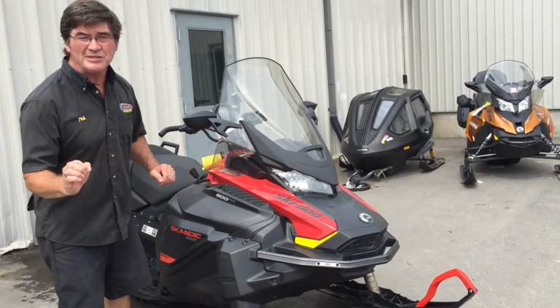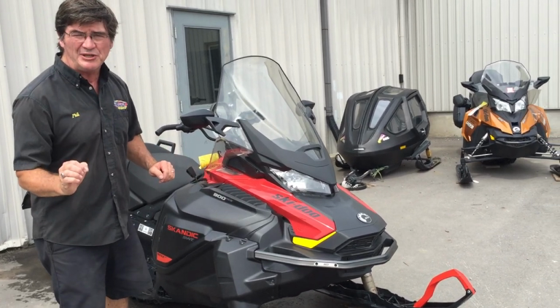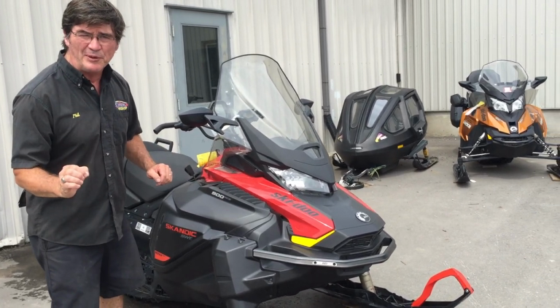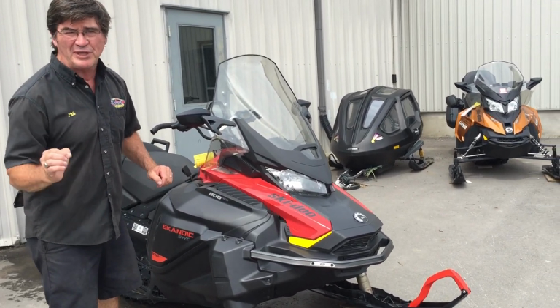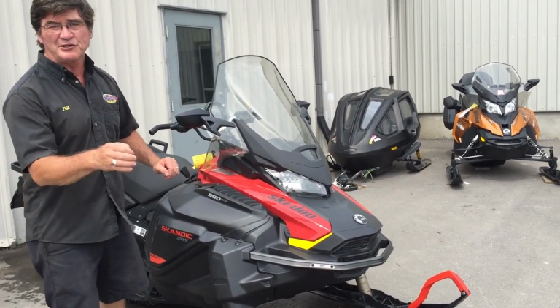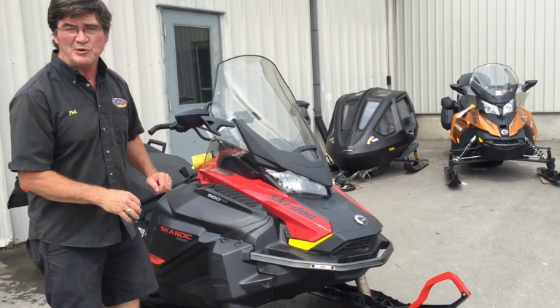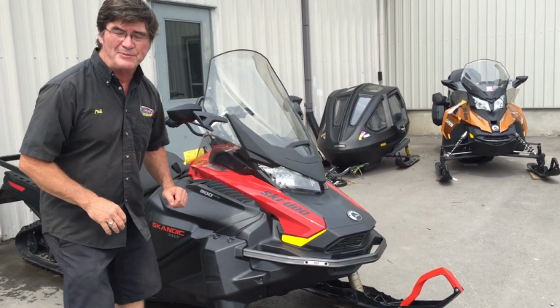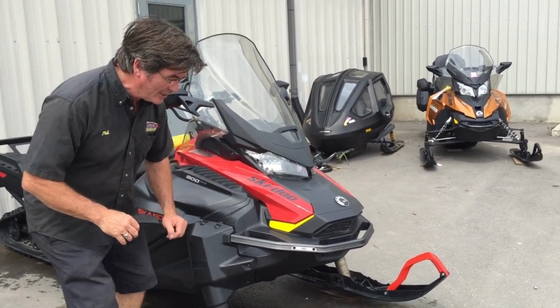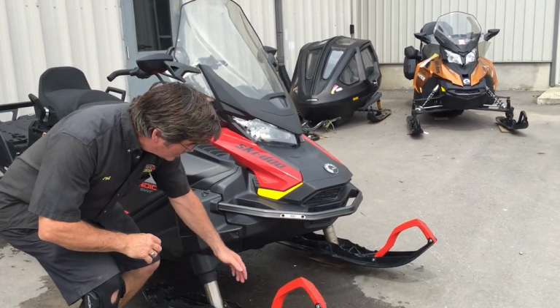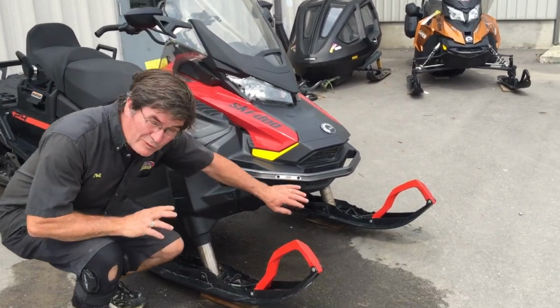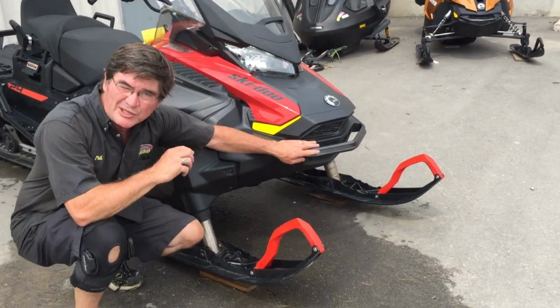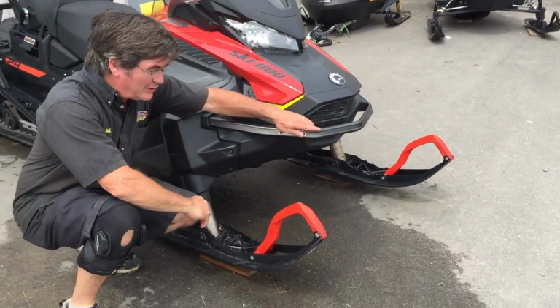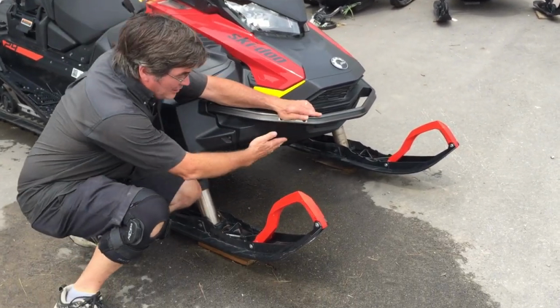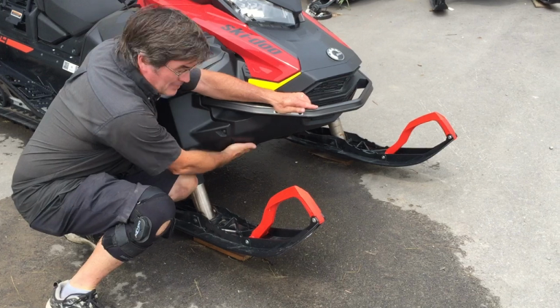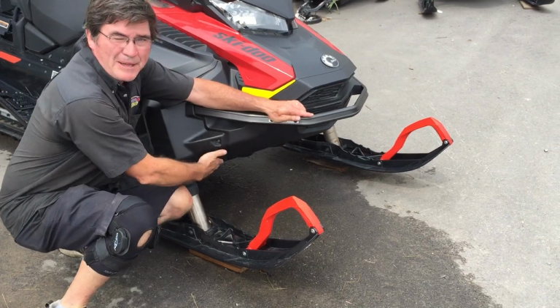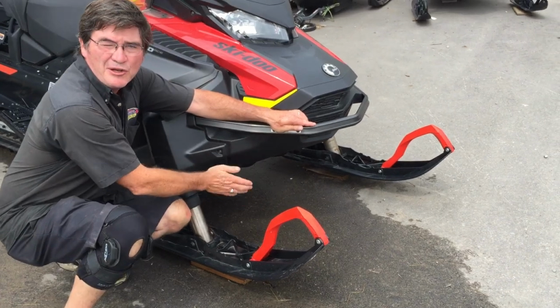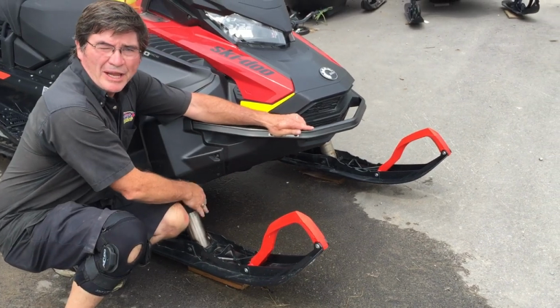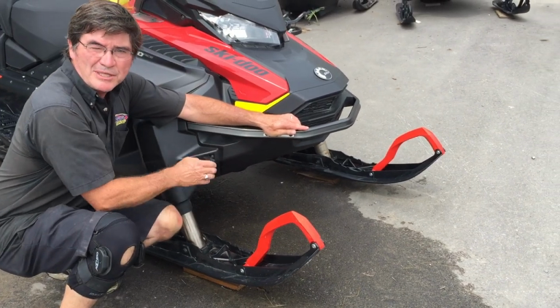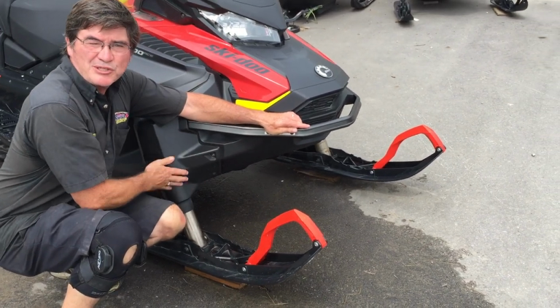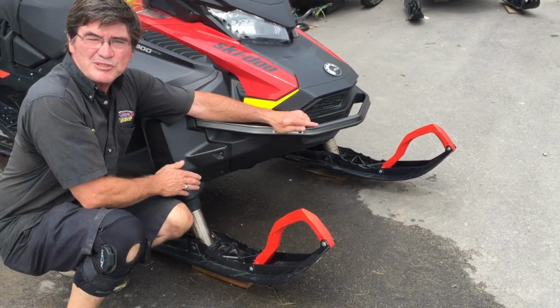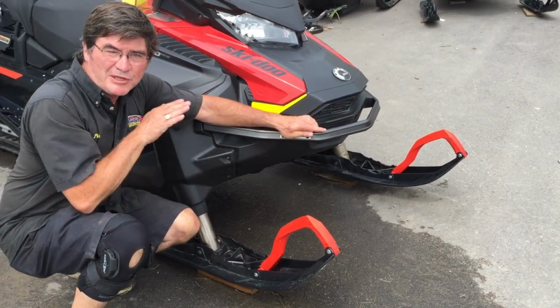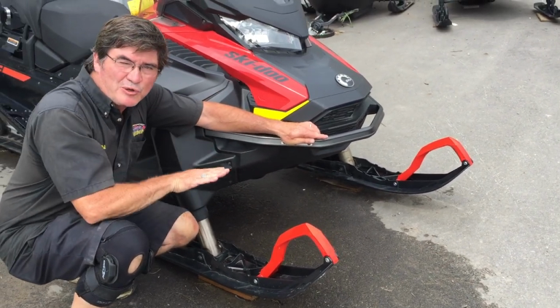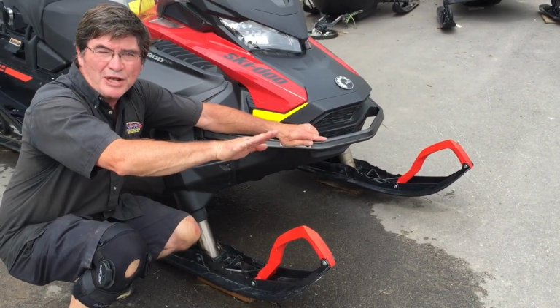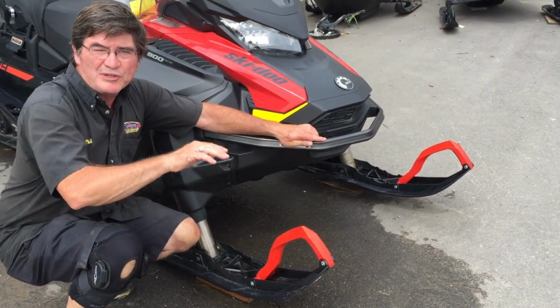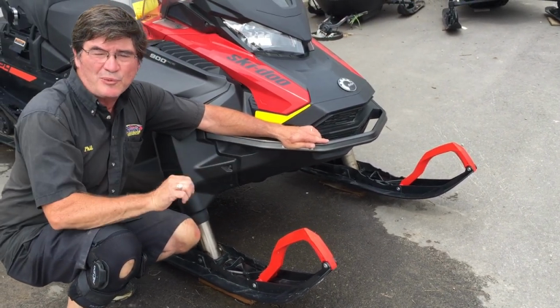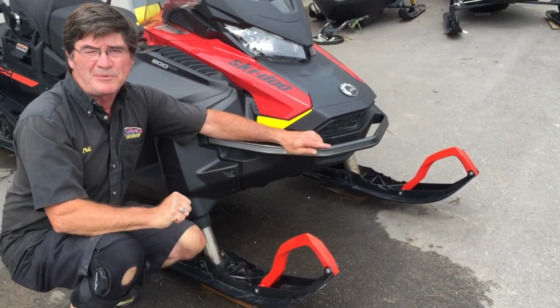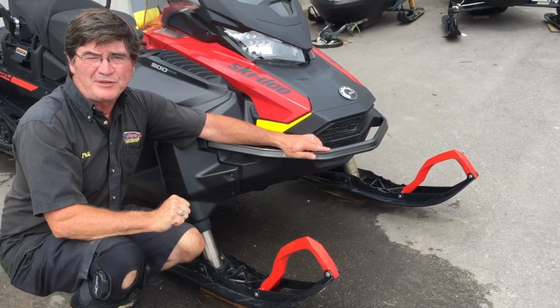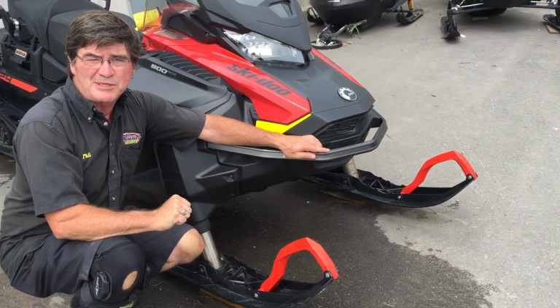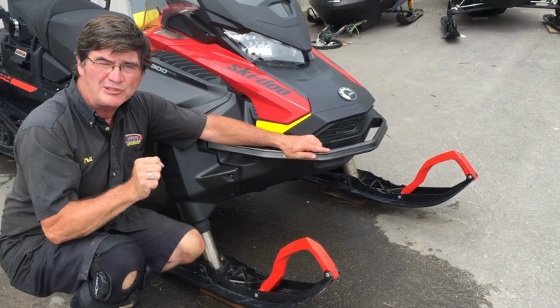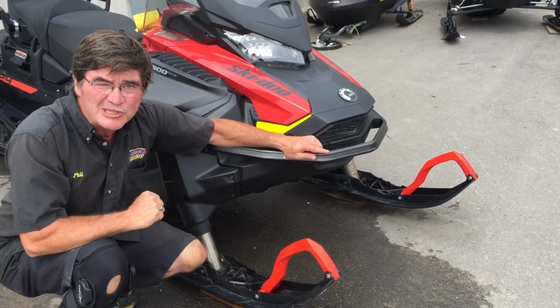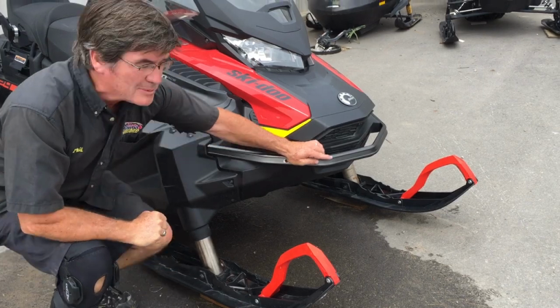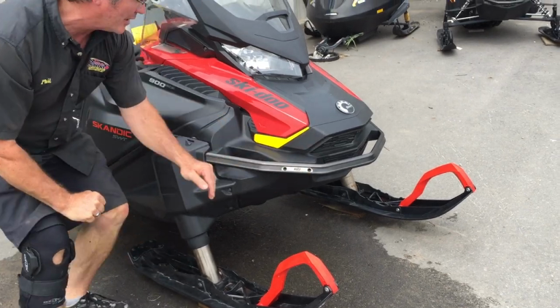Why is it the ultimate way of getting into a remote cabin or cottage? Let's start at the front. Bellypan, no A-arms — it's a stress suspension. Goes right over the snow, right over the beaver dams and logs just like a toboggan.